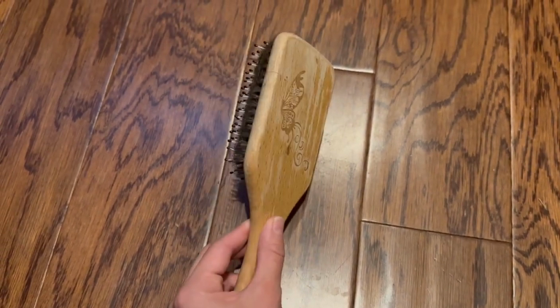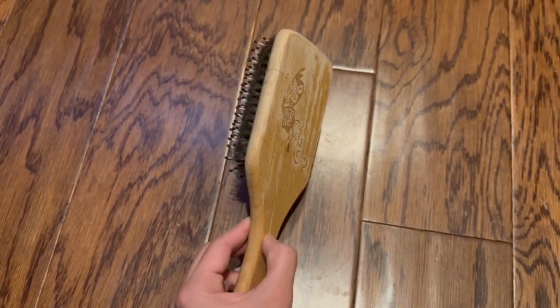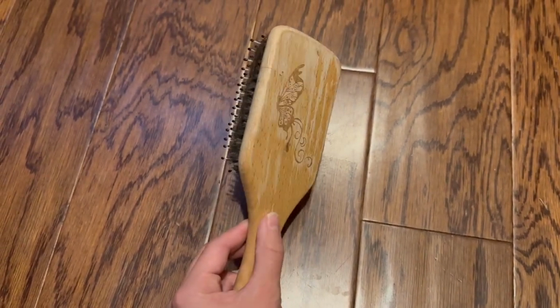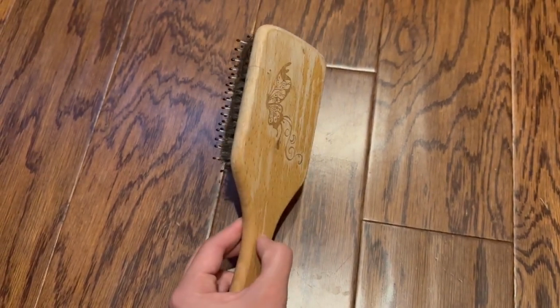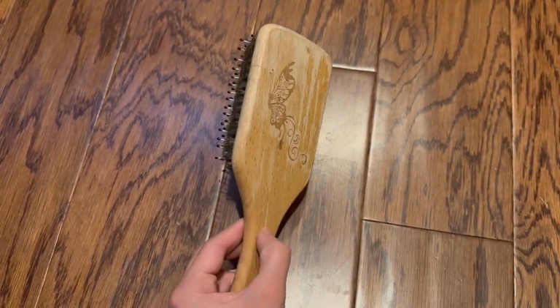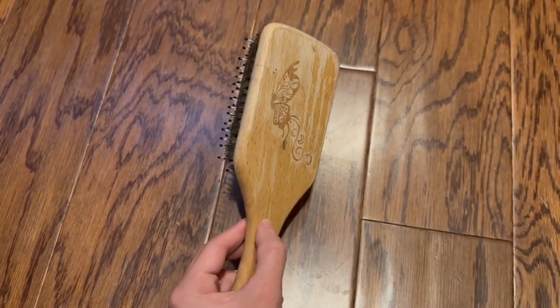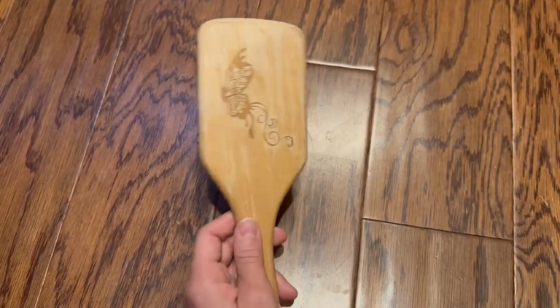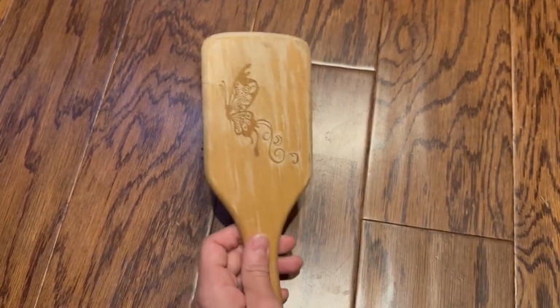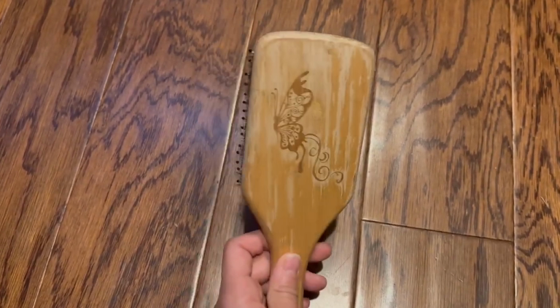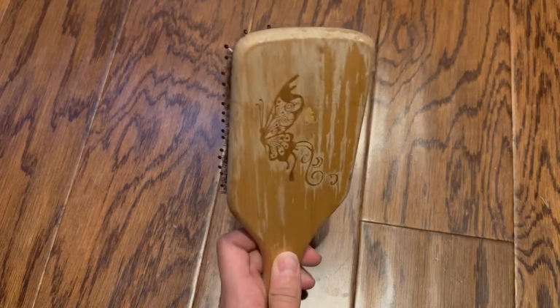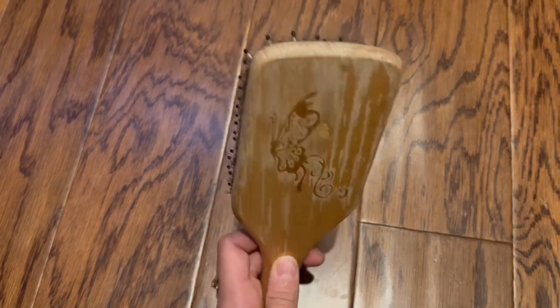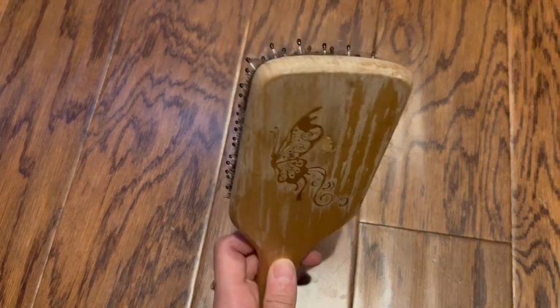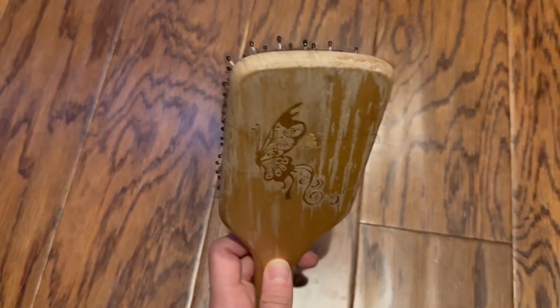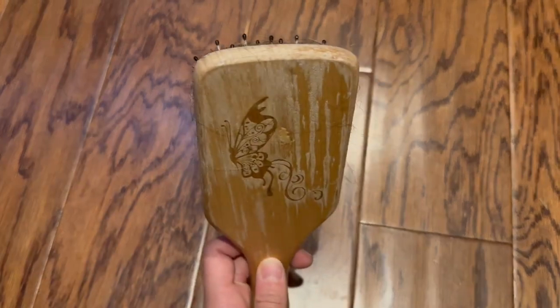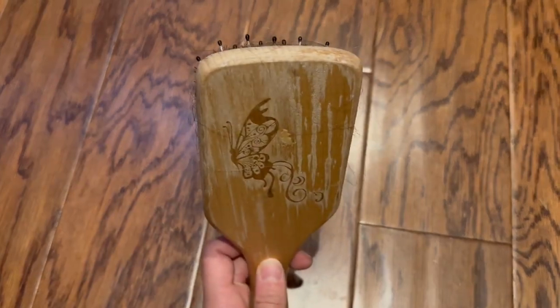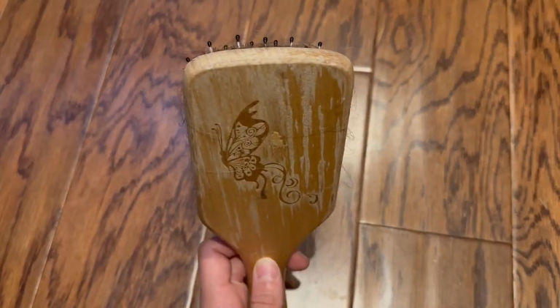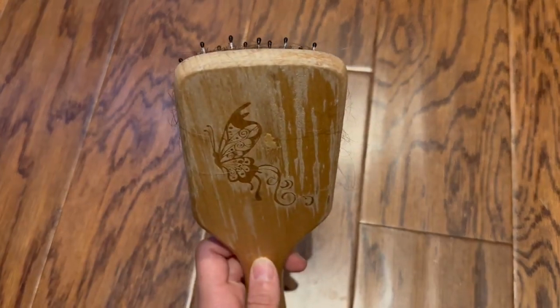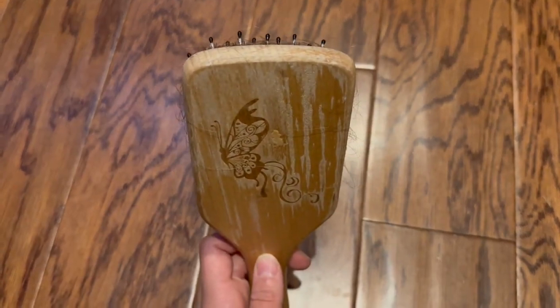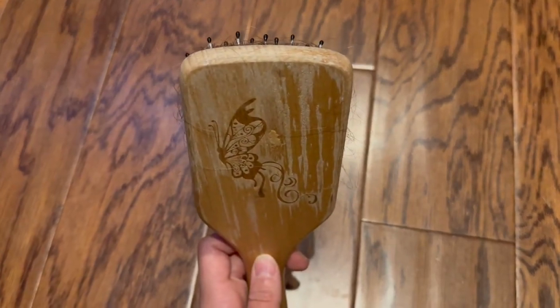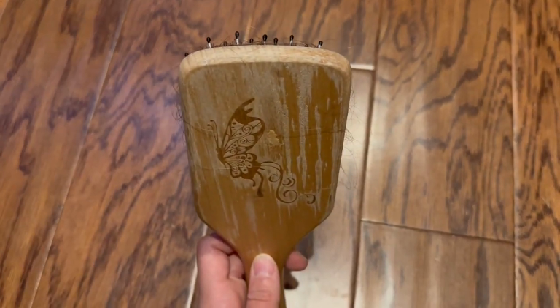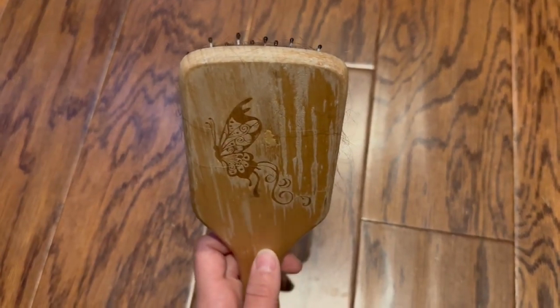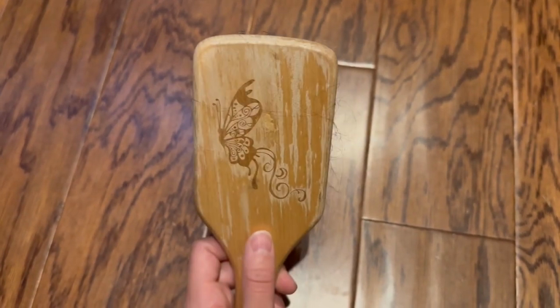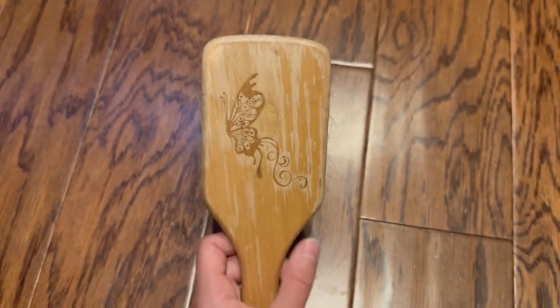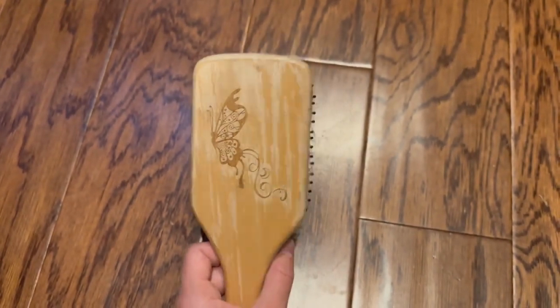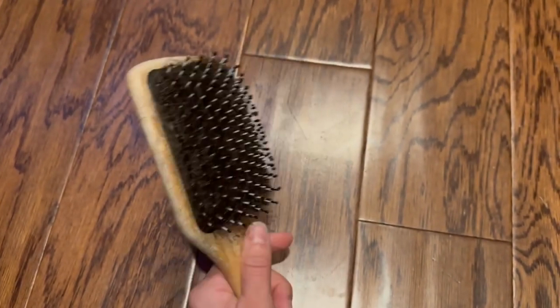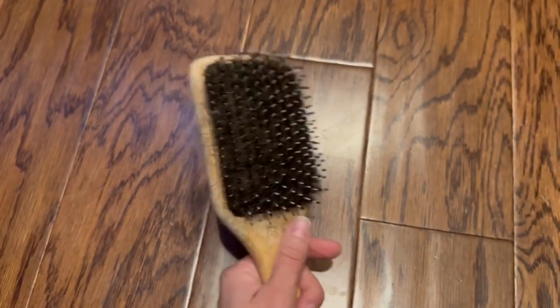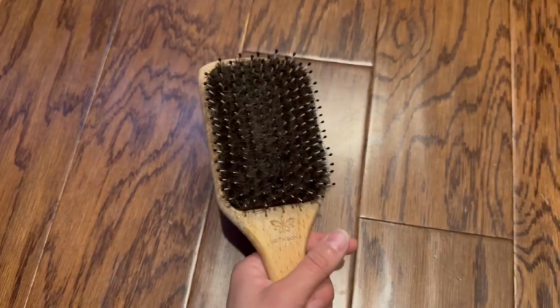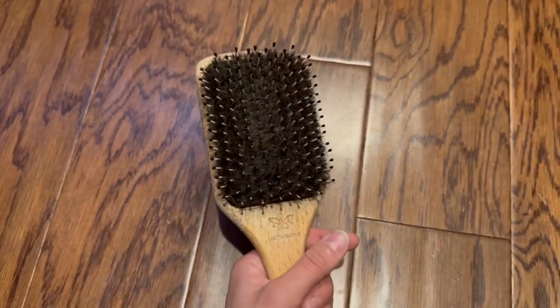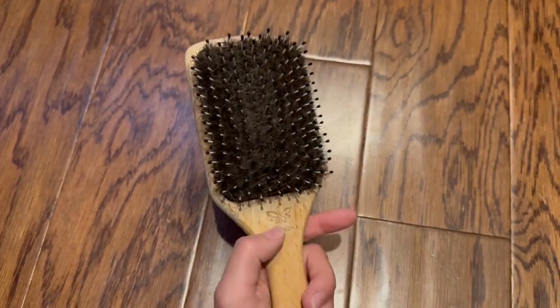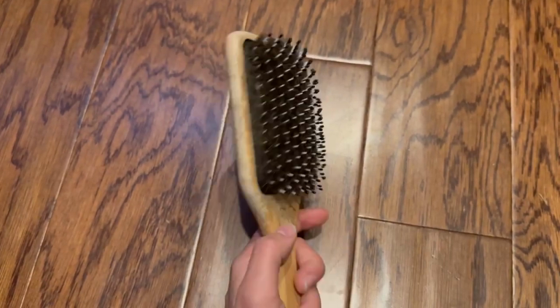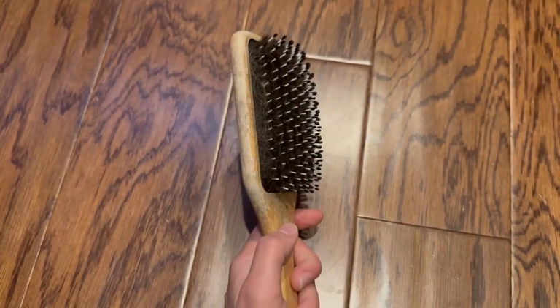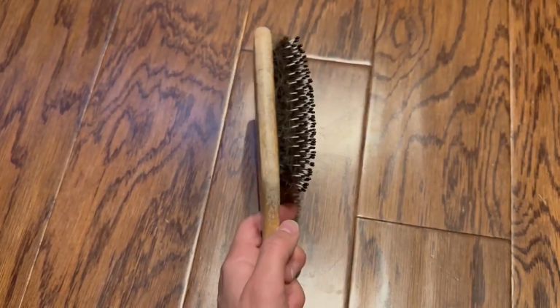The finish has rubbed off a little bit just because I'm using it on wet hair, and I think it's not necessarily meant to be used that way. But this hairbrush just gives me exactly what I need.